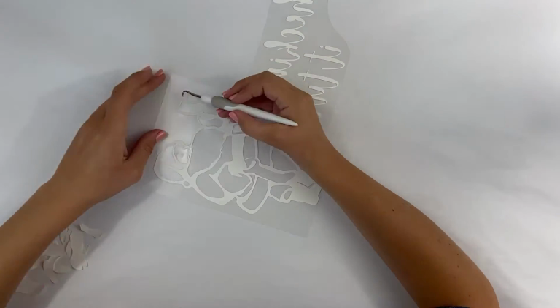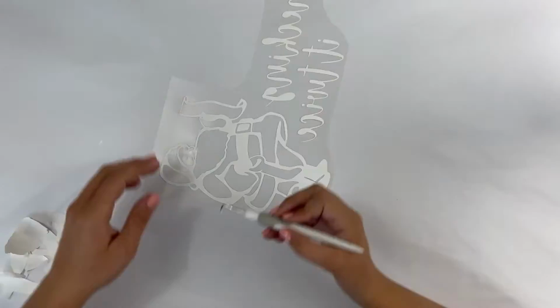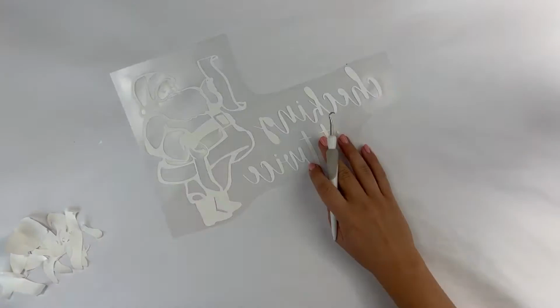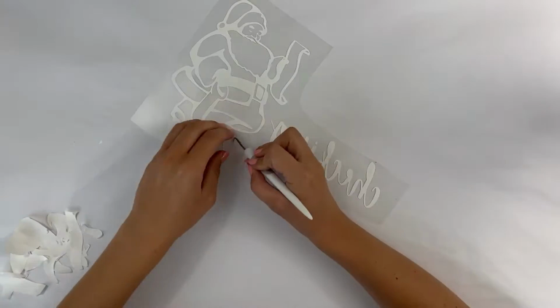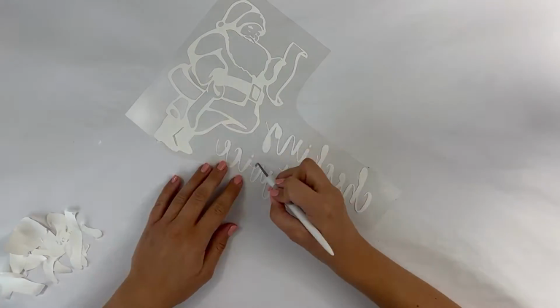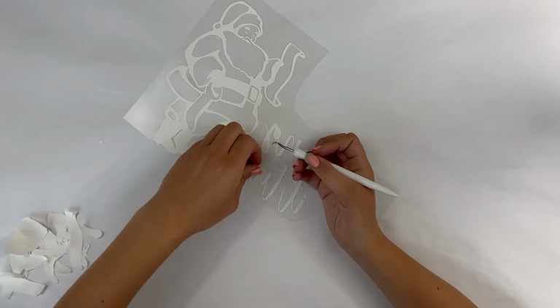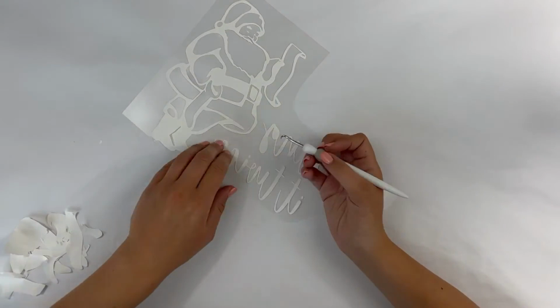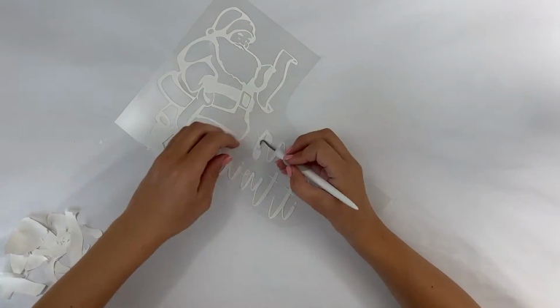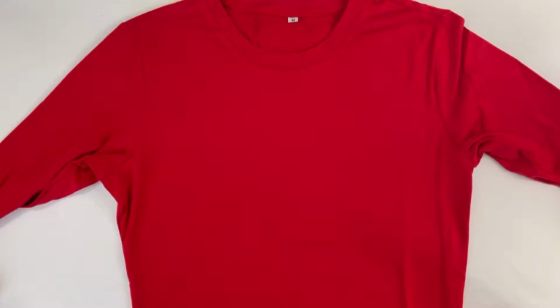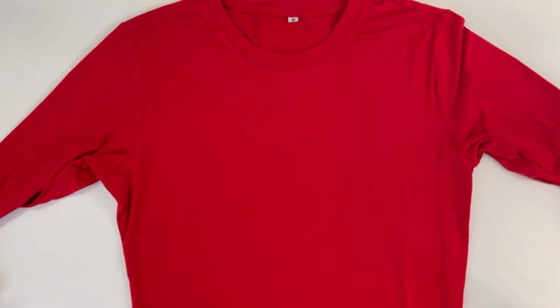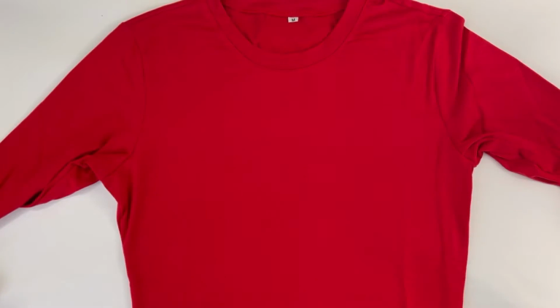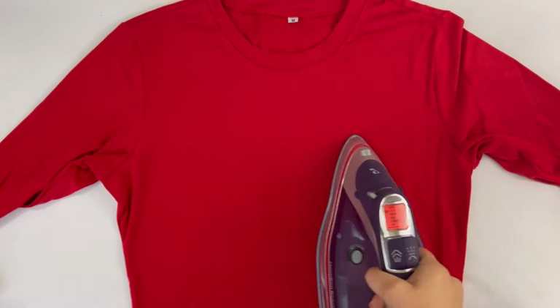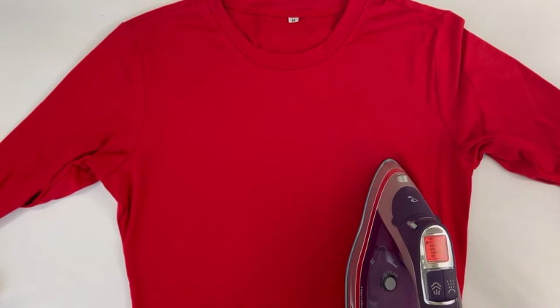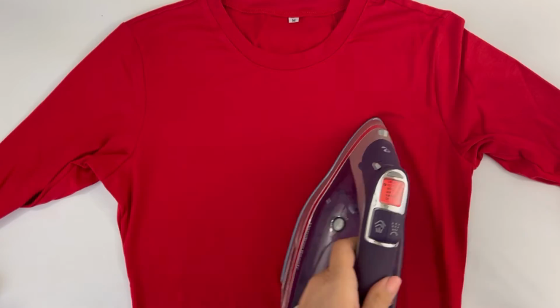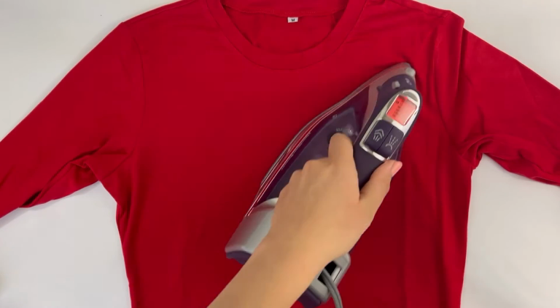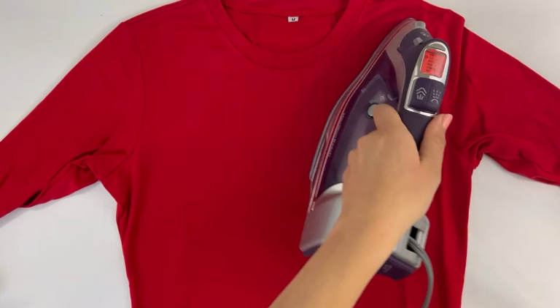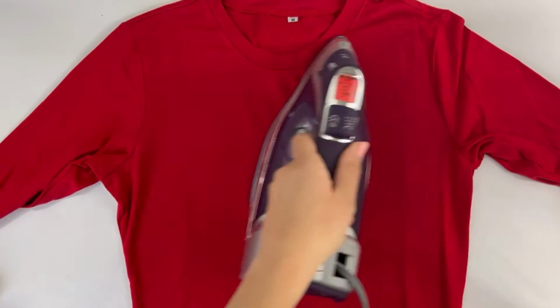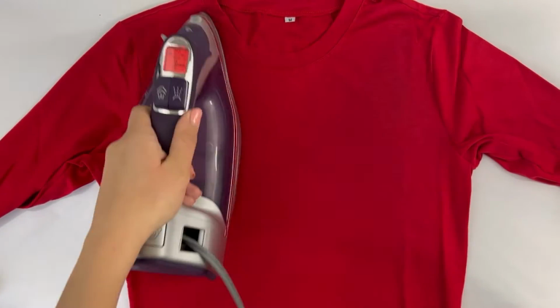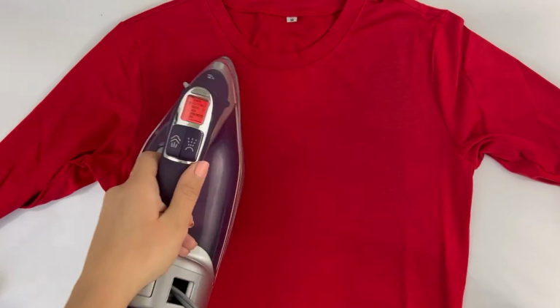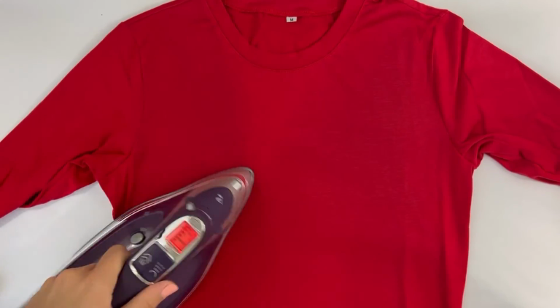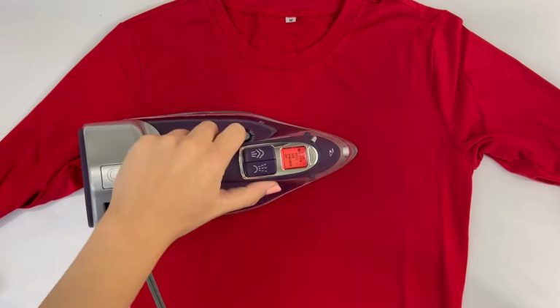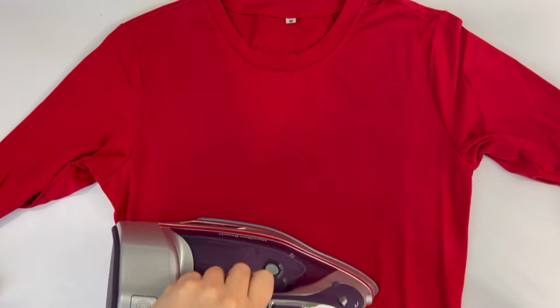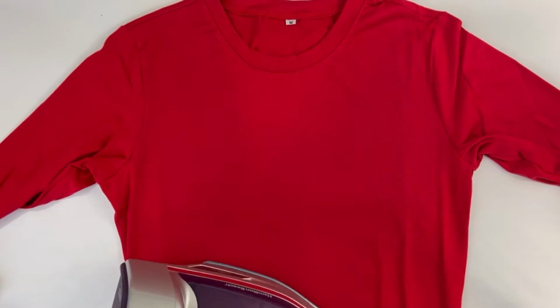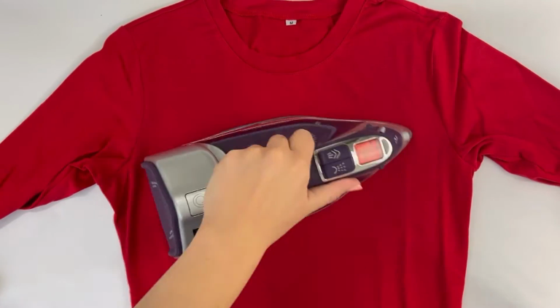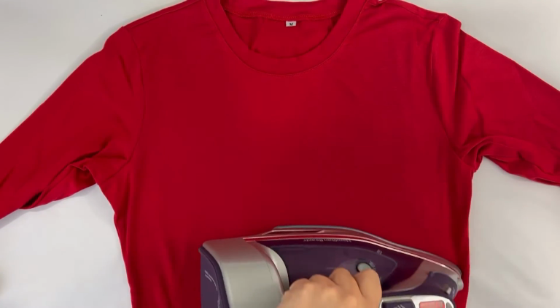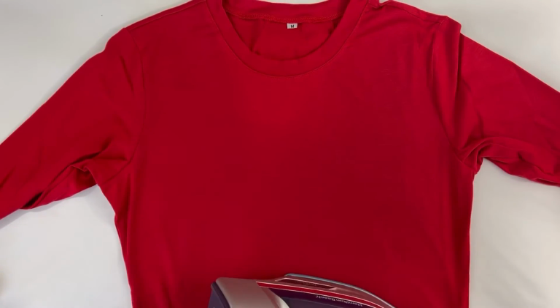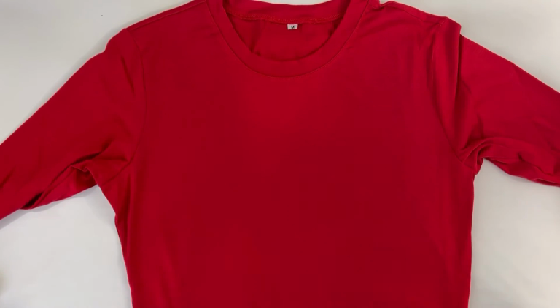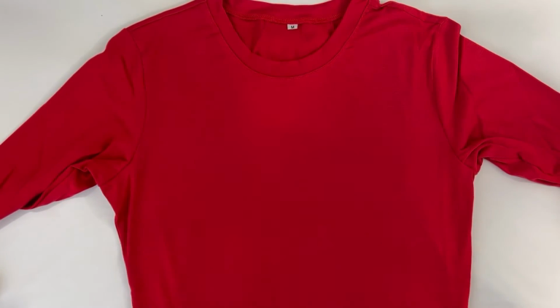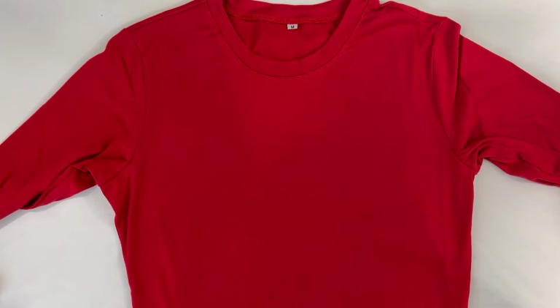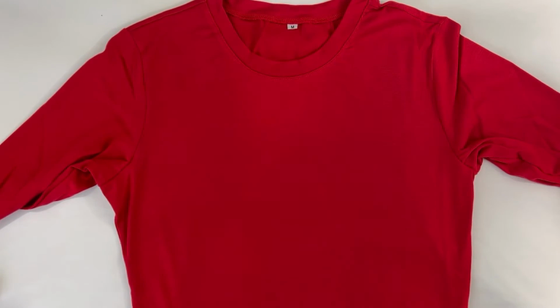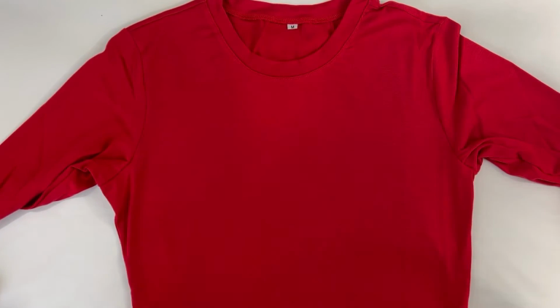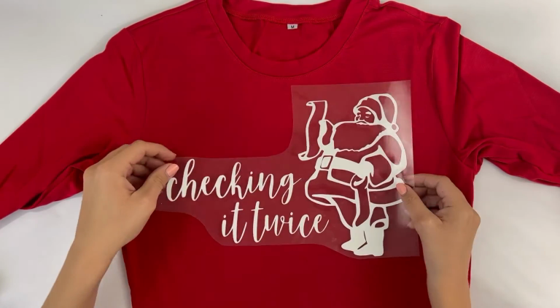Then preheat your household iron. The package instructions told me to use the cotton setting, which is fairly standard. I also pressed all the wrinkles out of the shirt before applying my design.